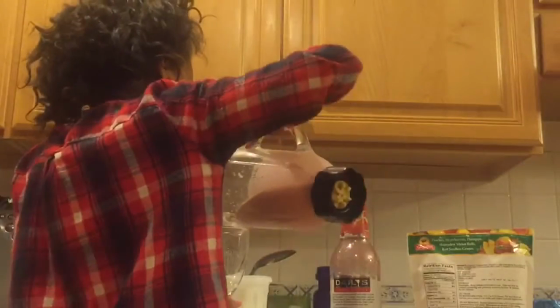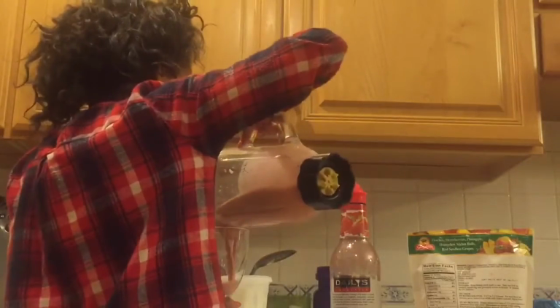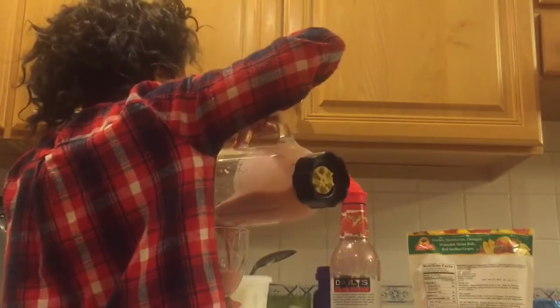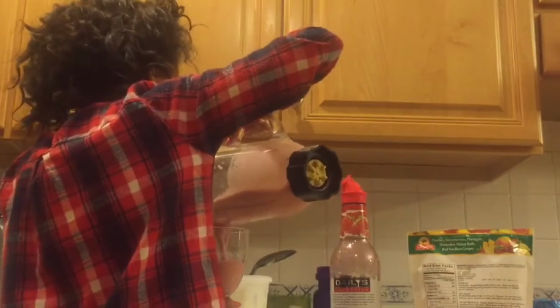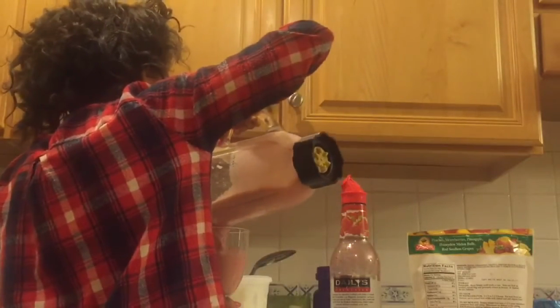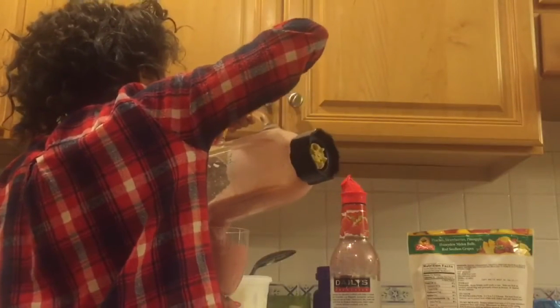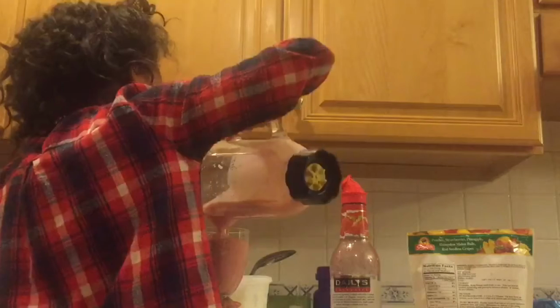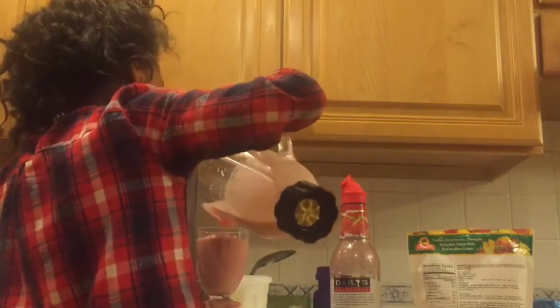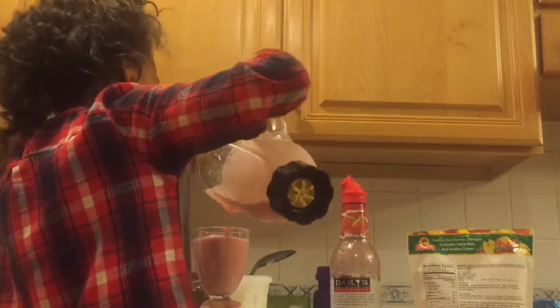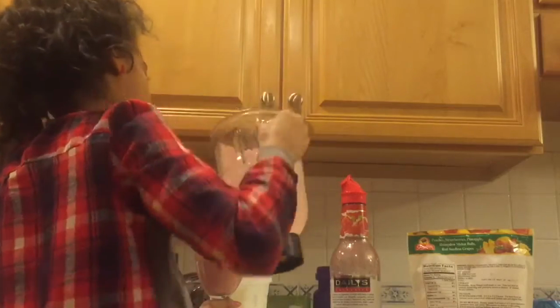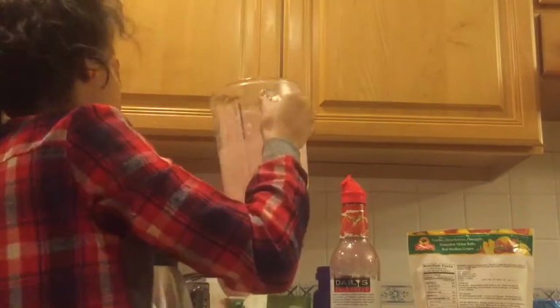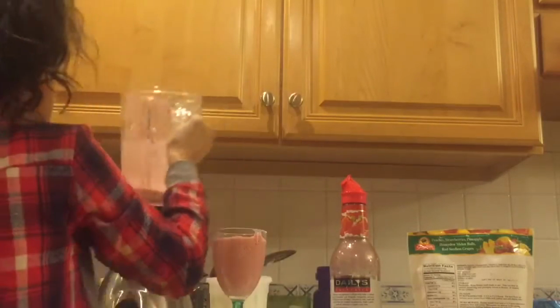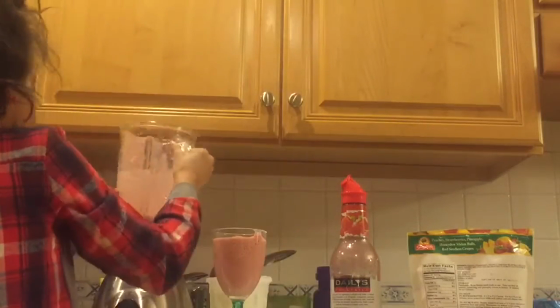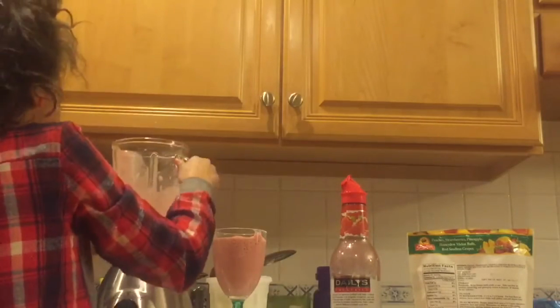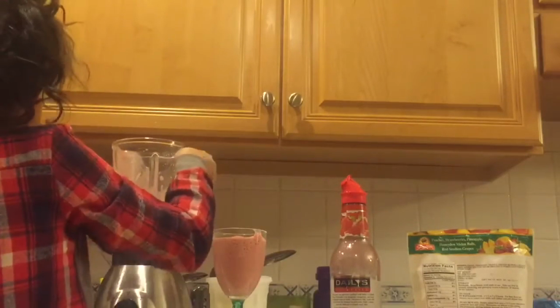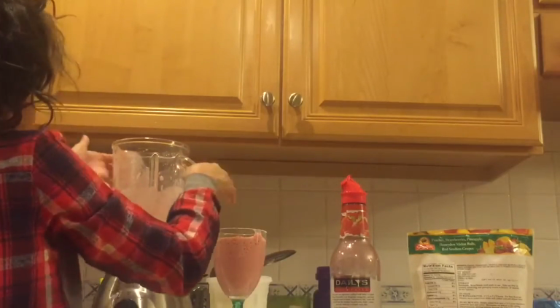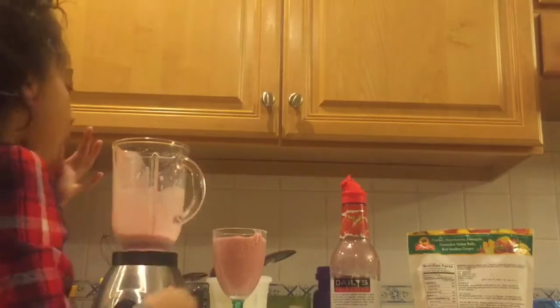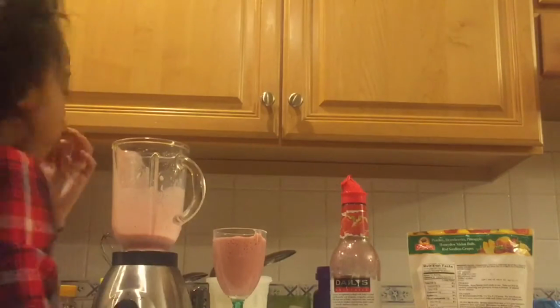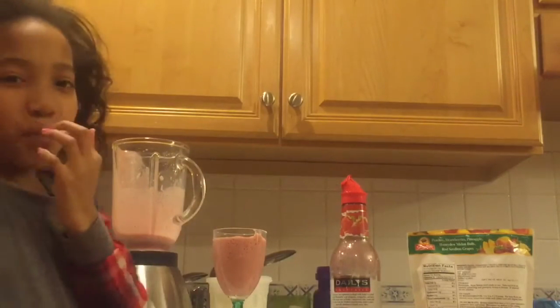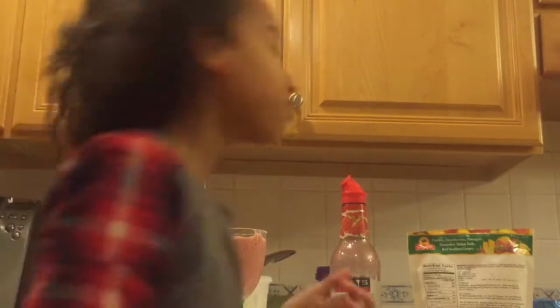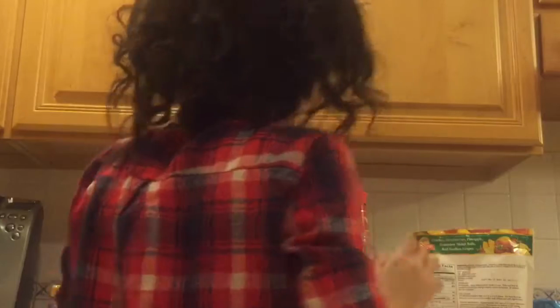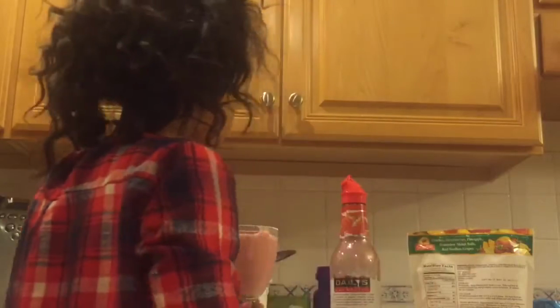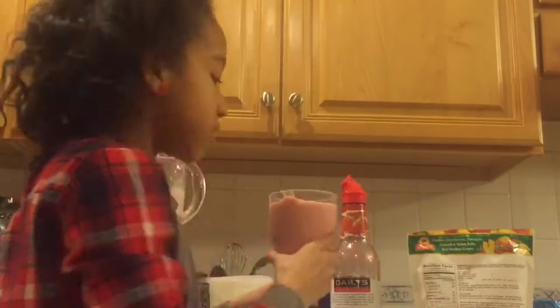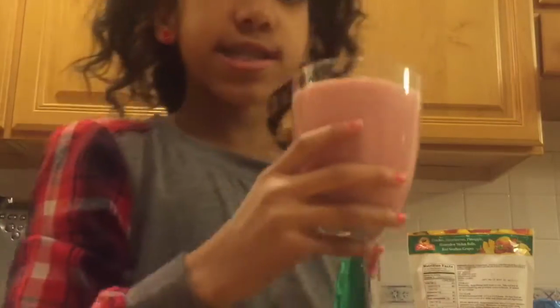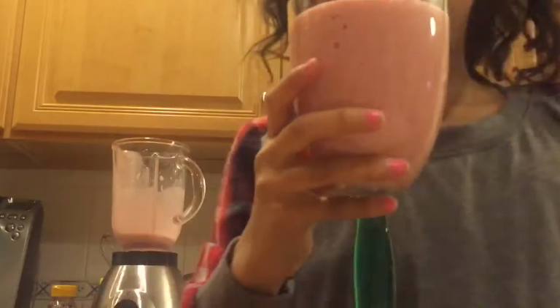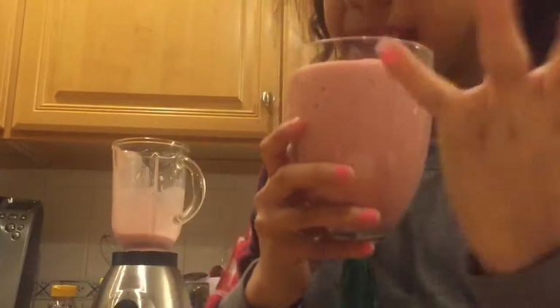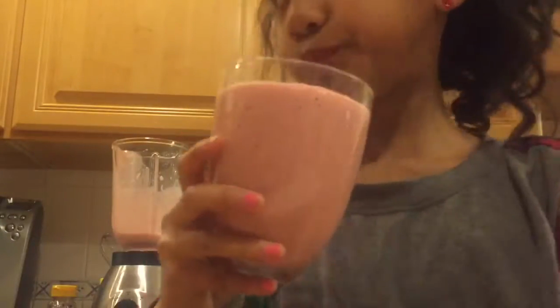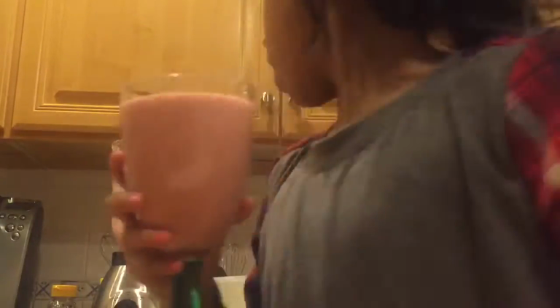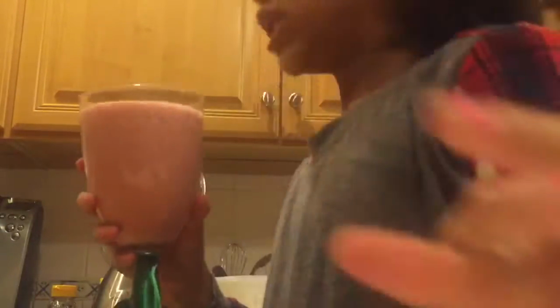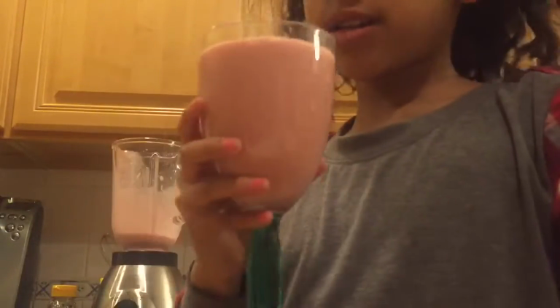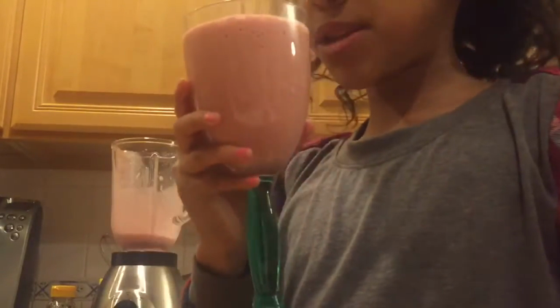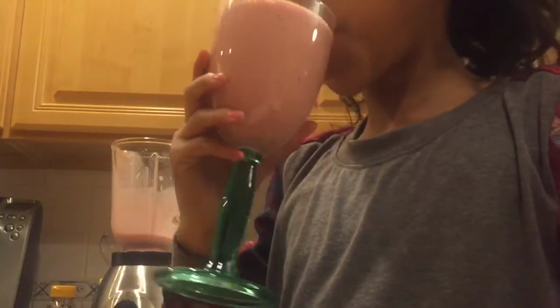Now I'm just pouring it into my cup, because I think it's enough and it's good enough. I'm sorry that you can't really see that part, but it's kind of blocking the camera.